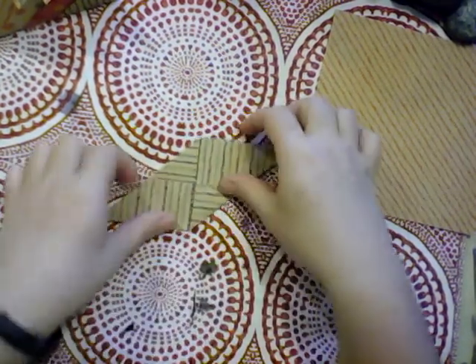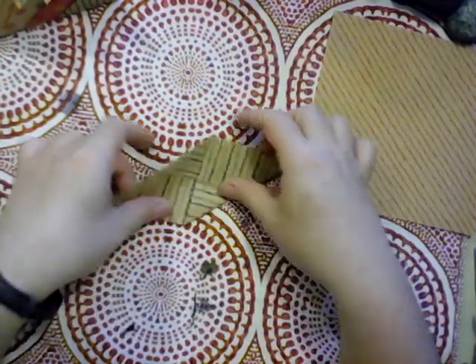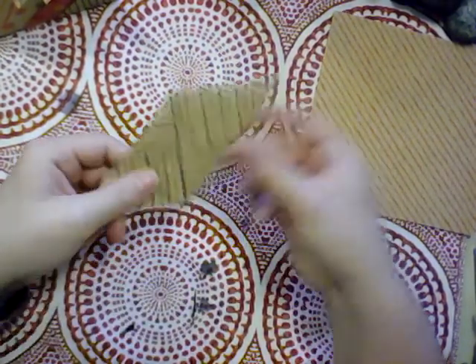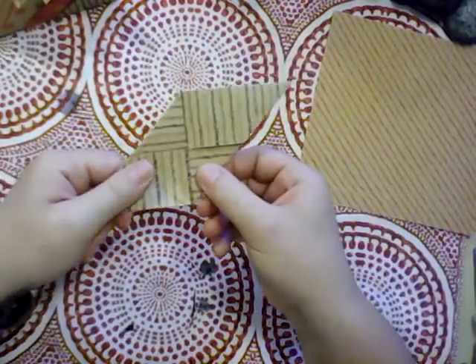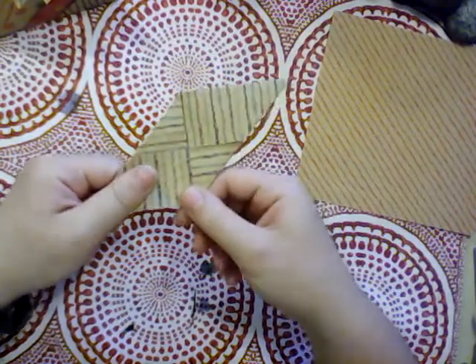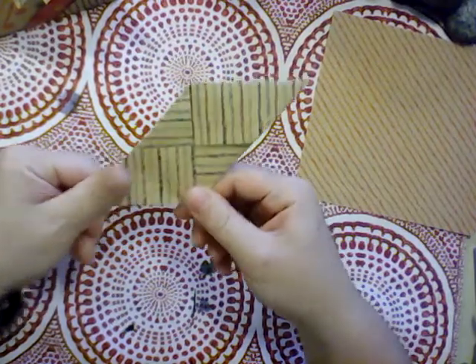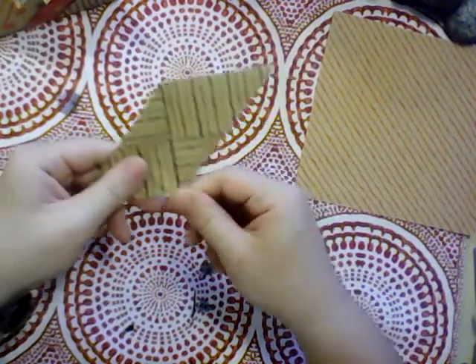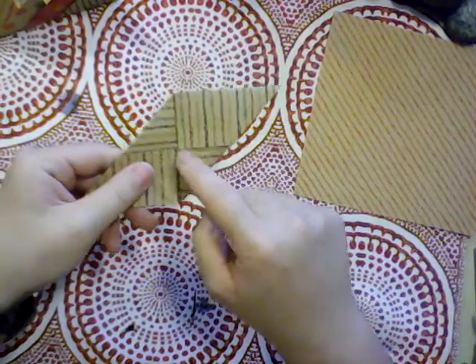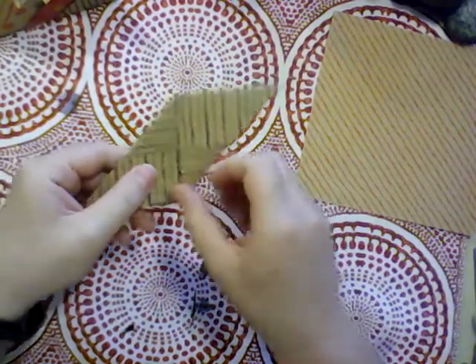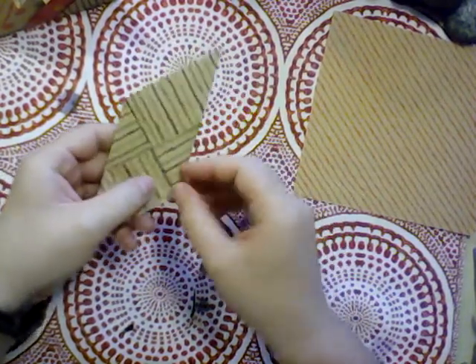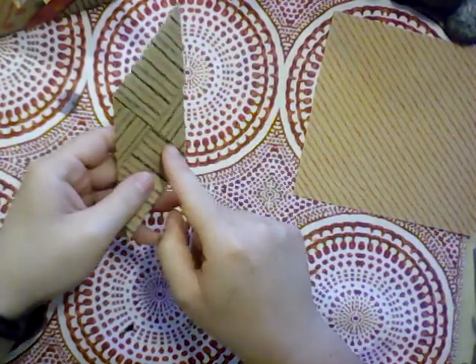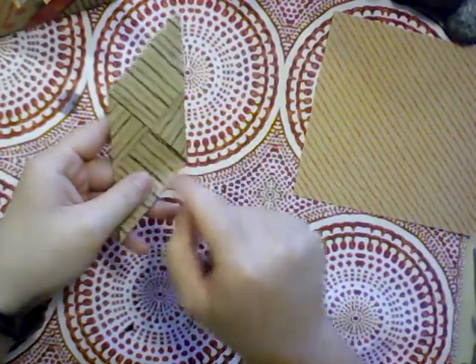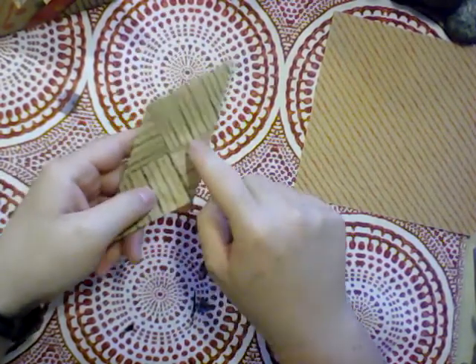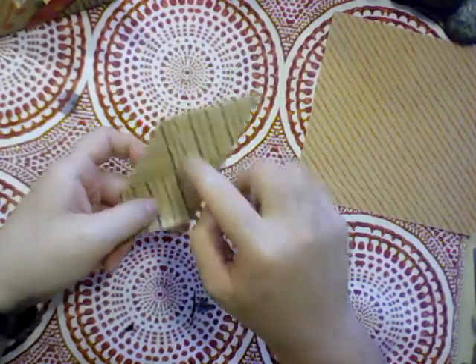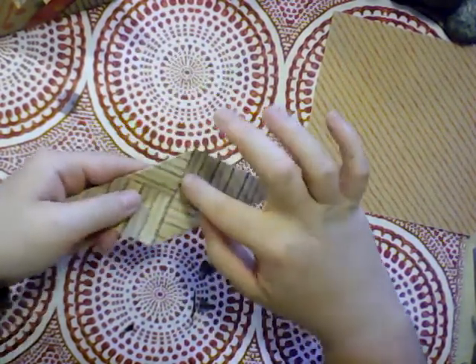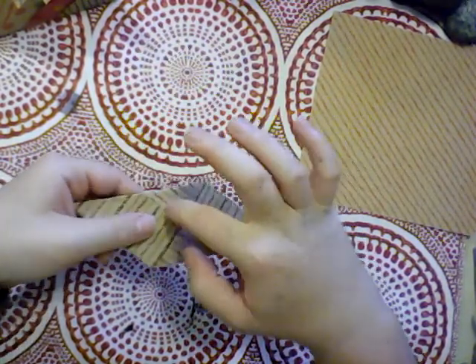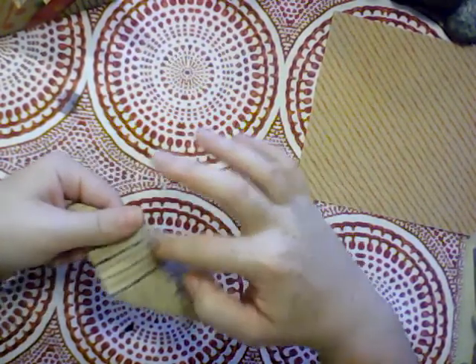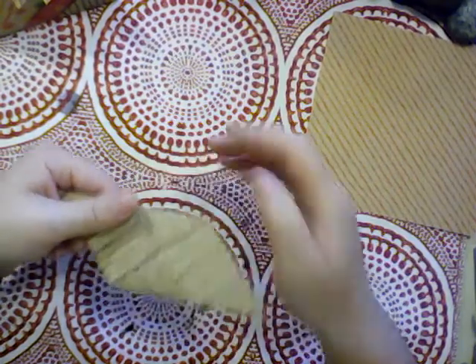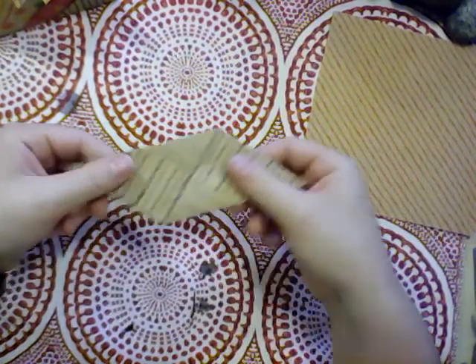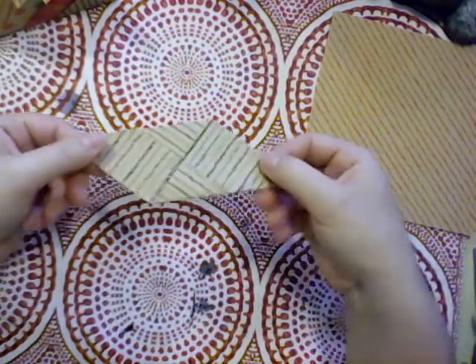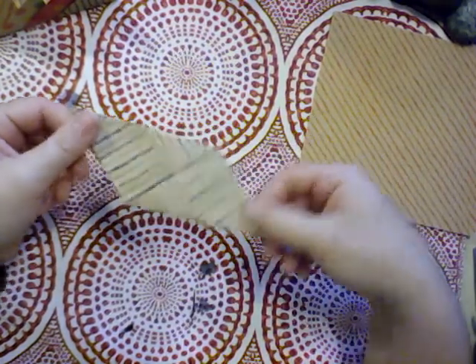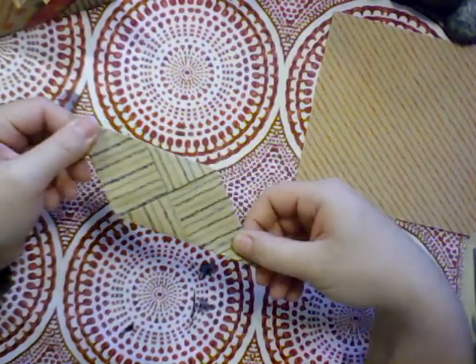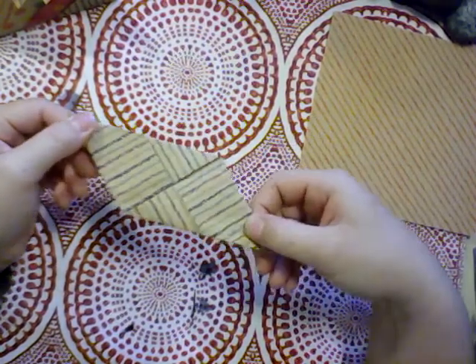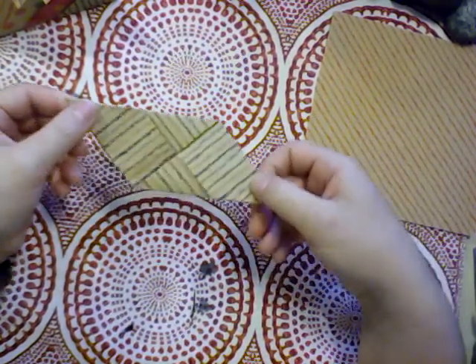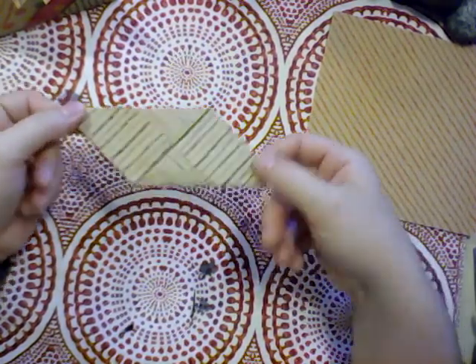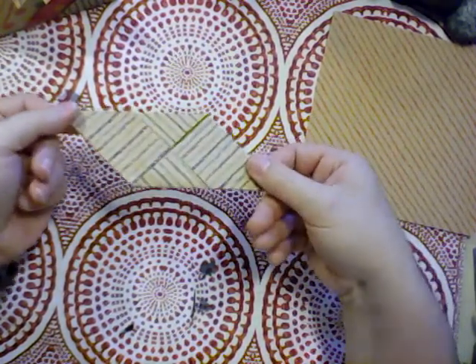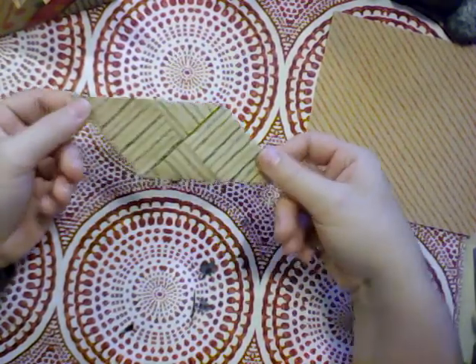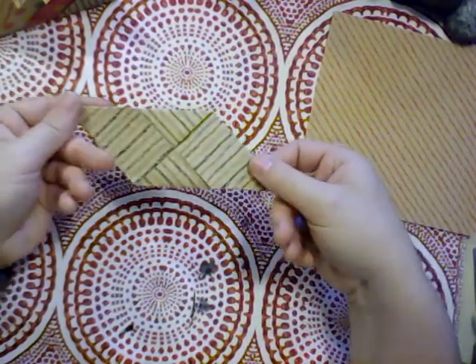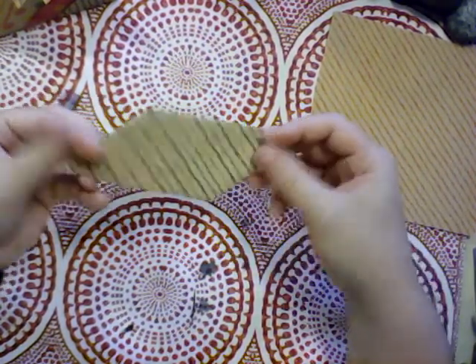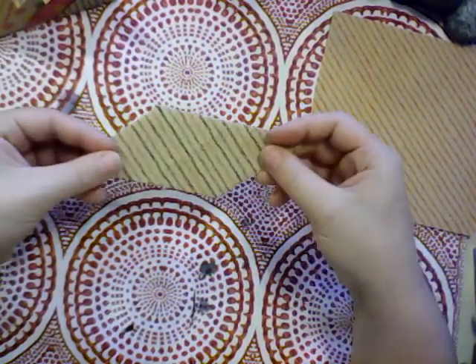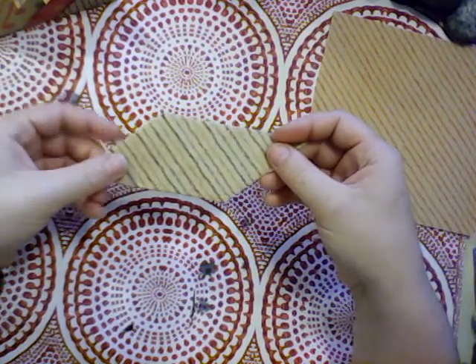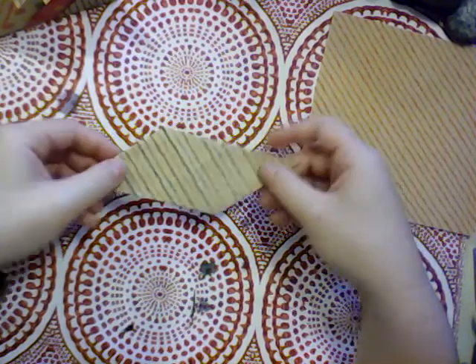Then we've got a sort of pinwheel effect going on in the center here where it's got pockets that go all the way around. Then what we're going to do is flip it over so that the pinwheel is facing down.